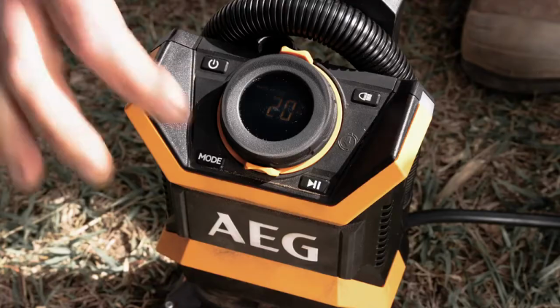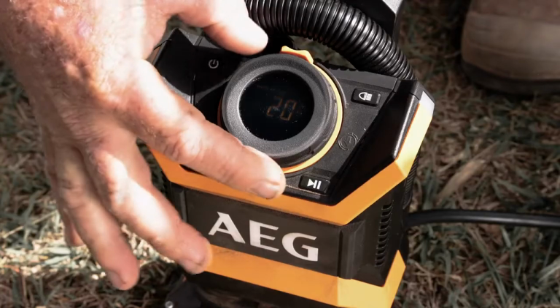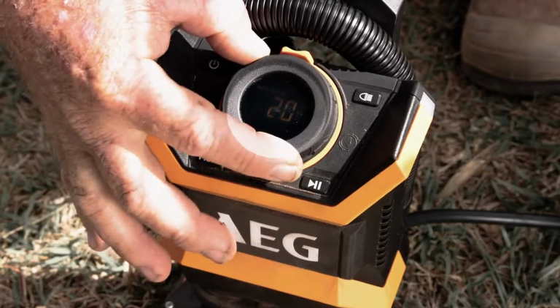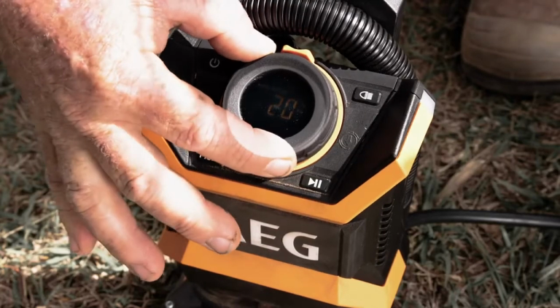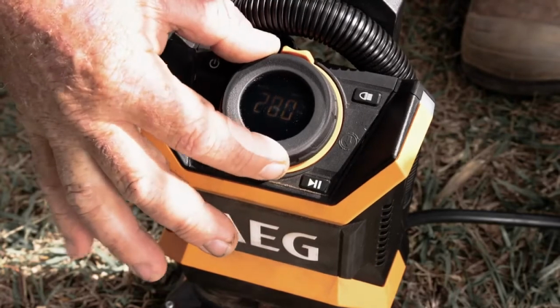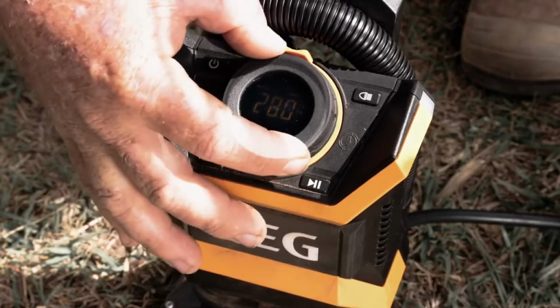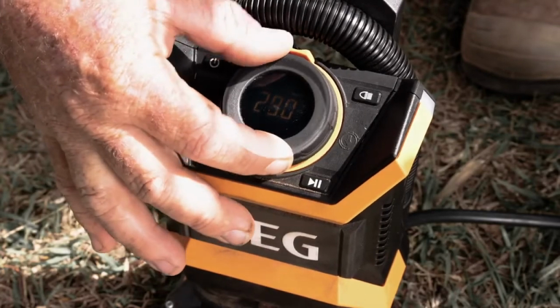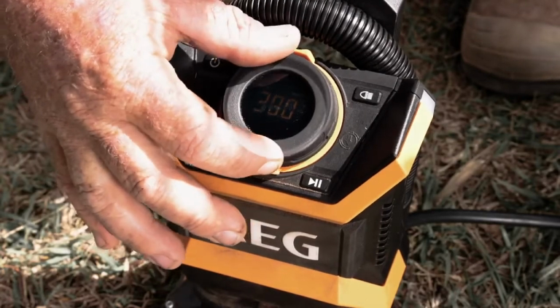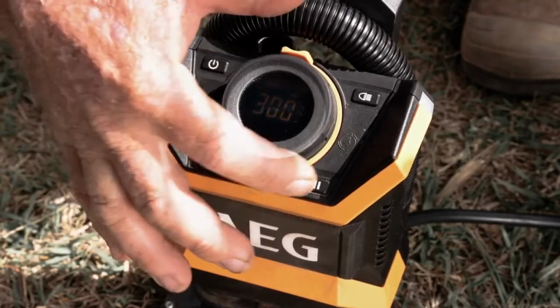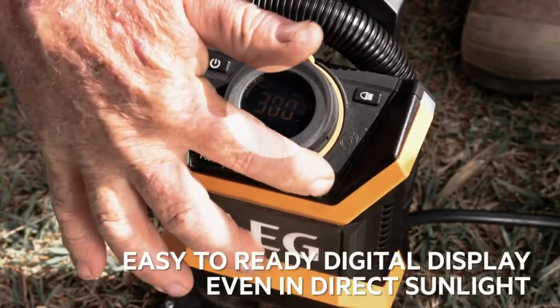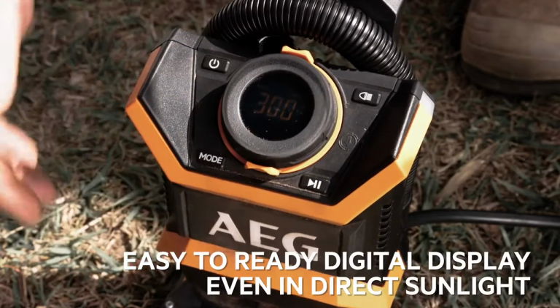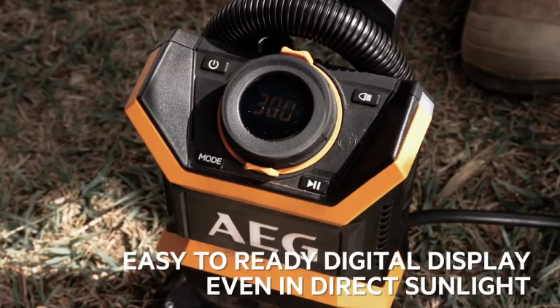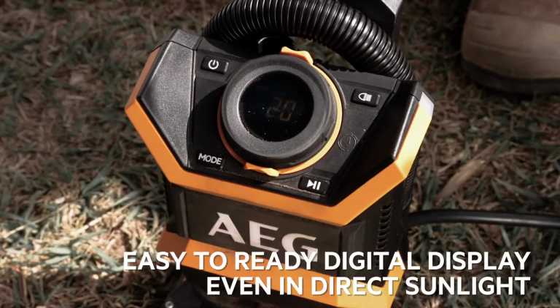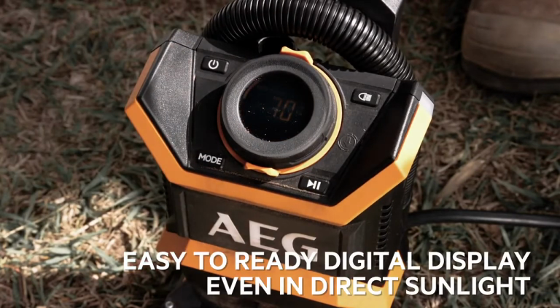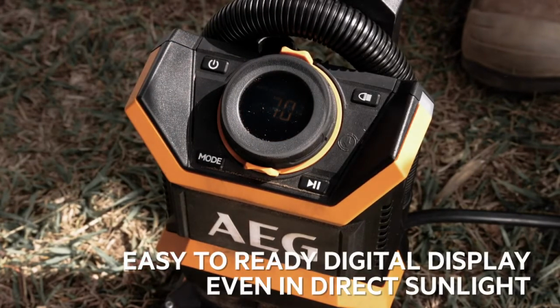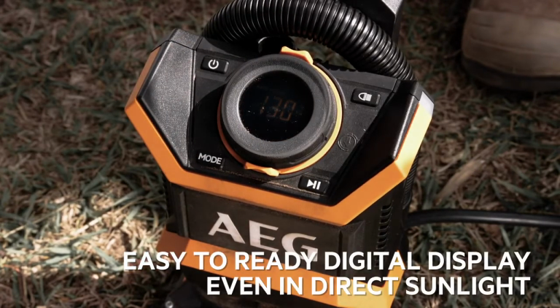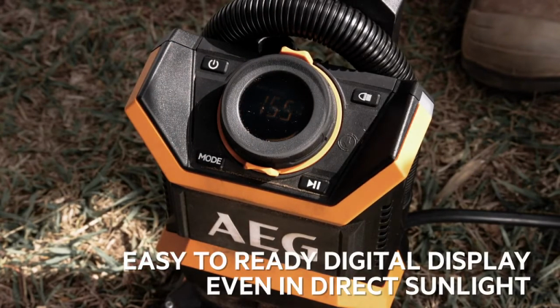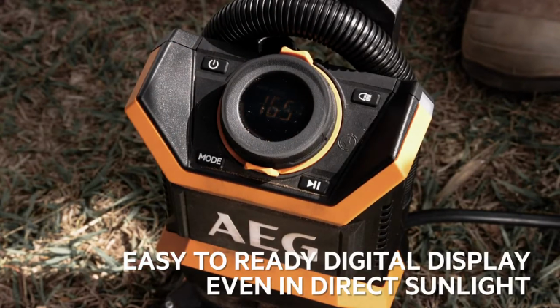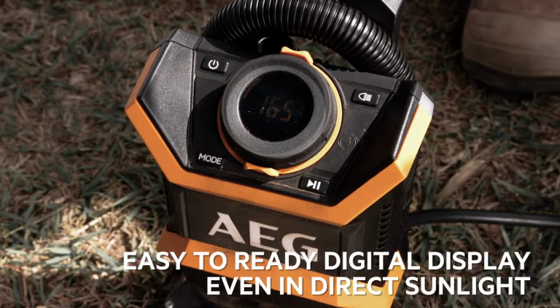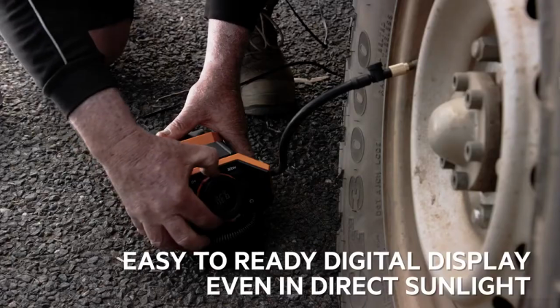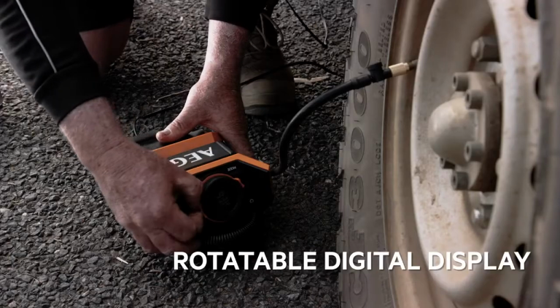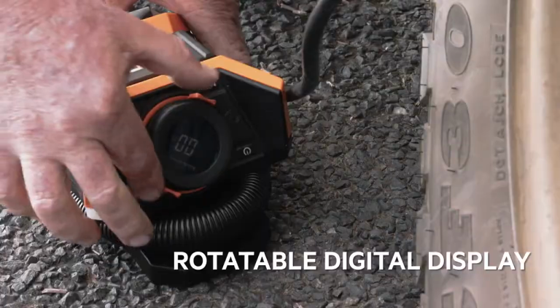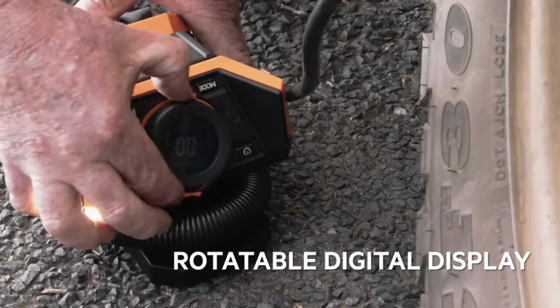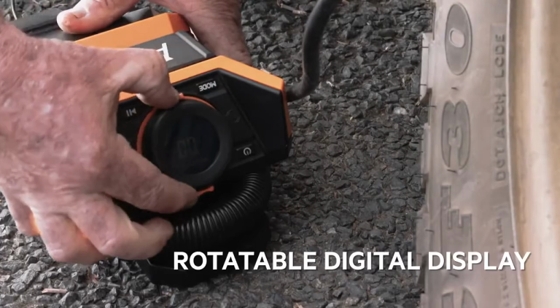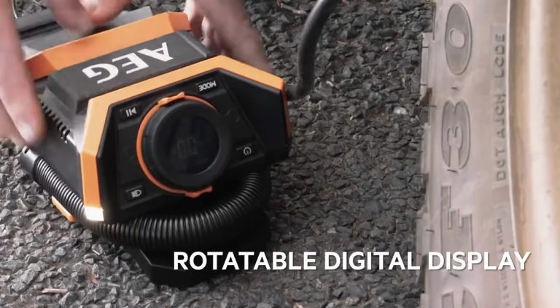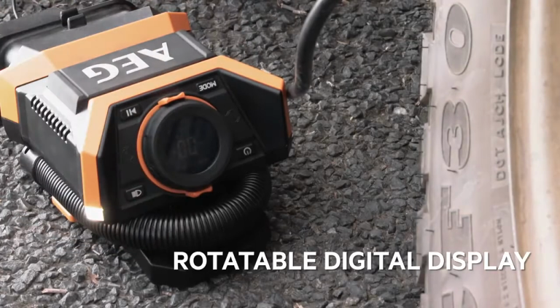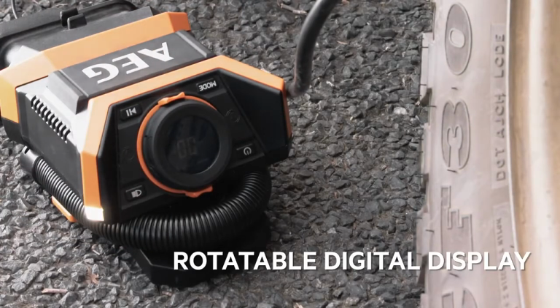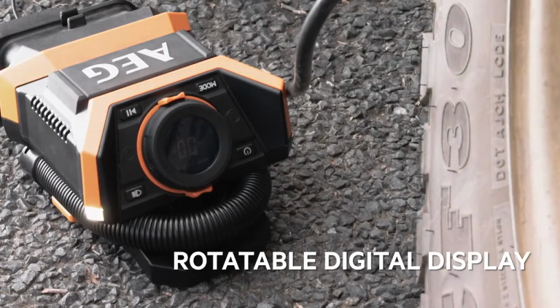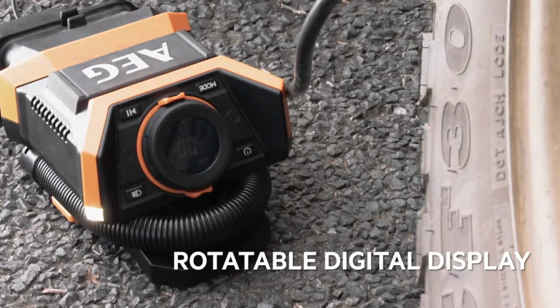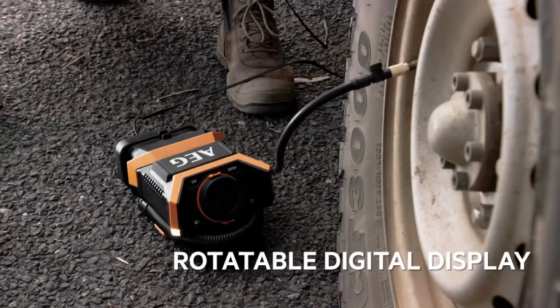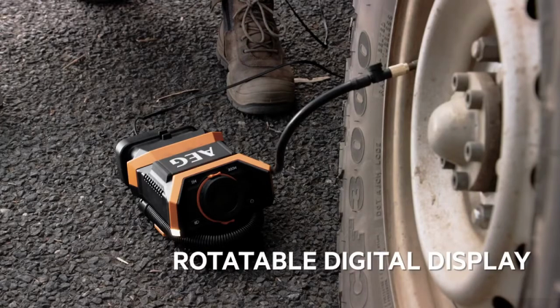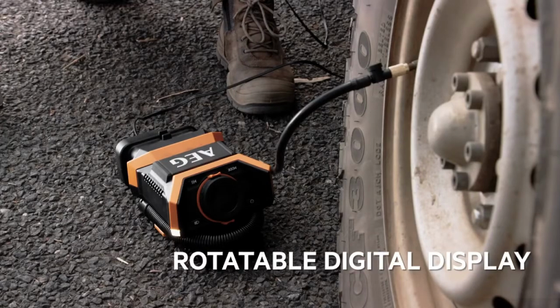The amount of pressure you need can be preset to avoid over inflating, and the digital display is easy to read even in direct sunlight. The display can also be rotated so that the numbers are the right way up if the unit needs to be laid down.